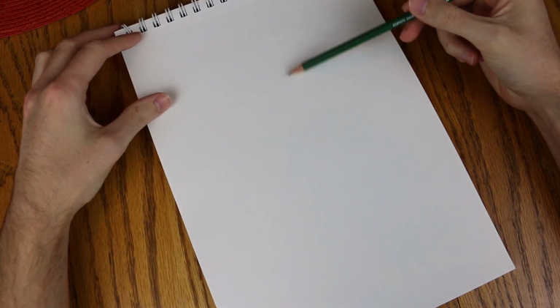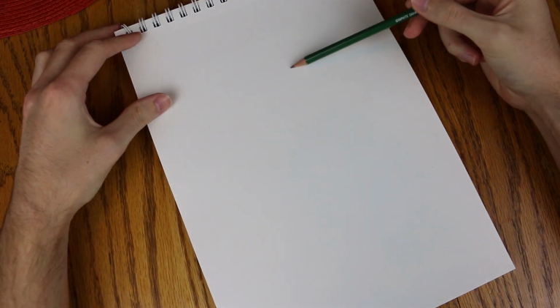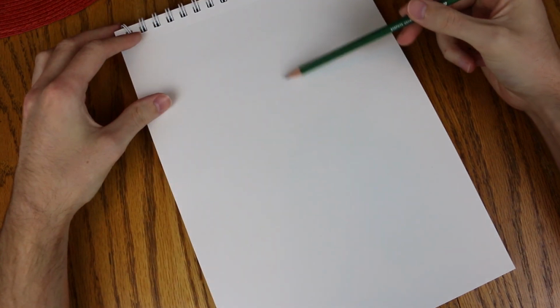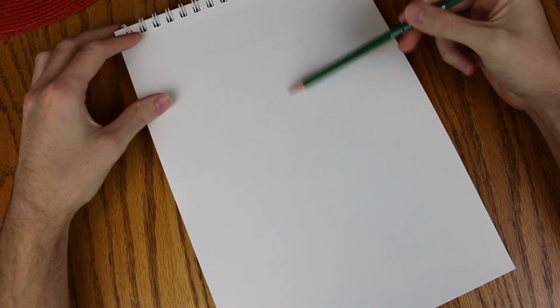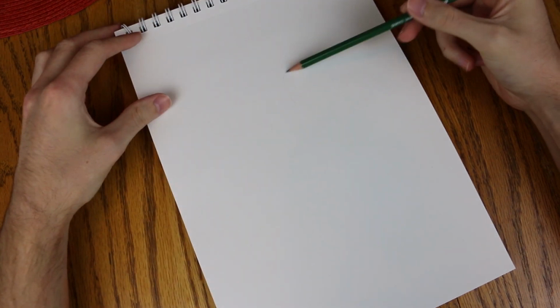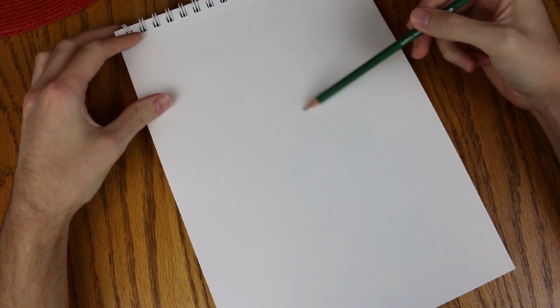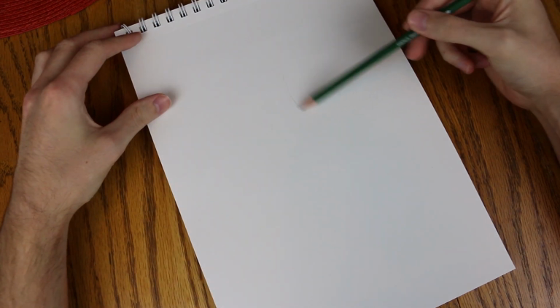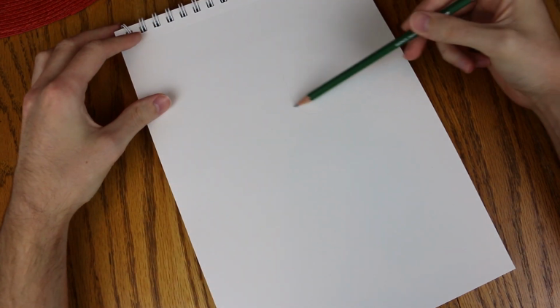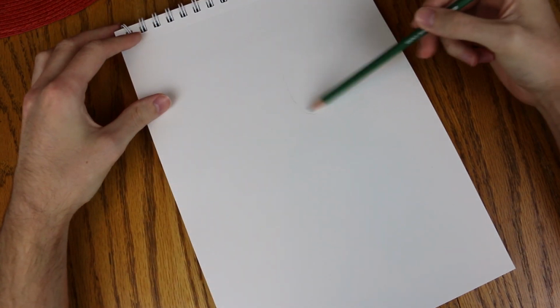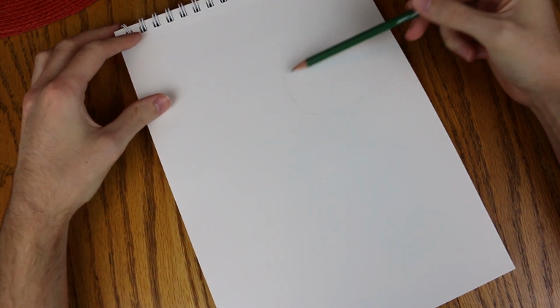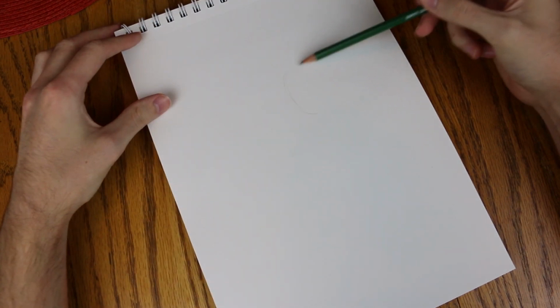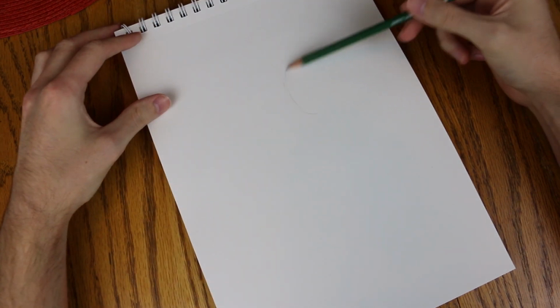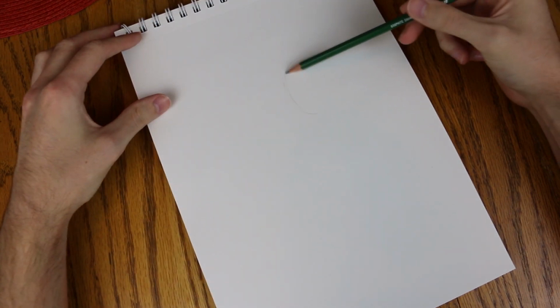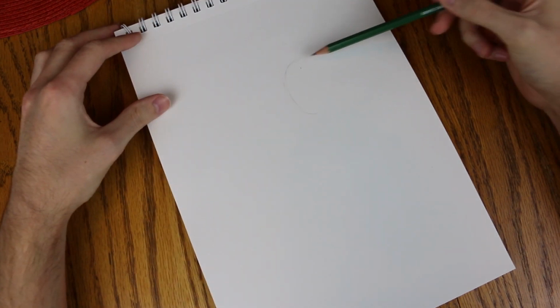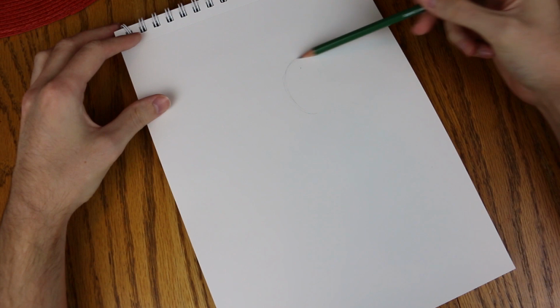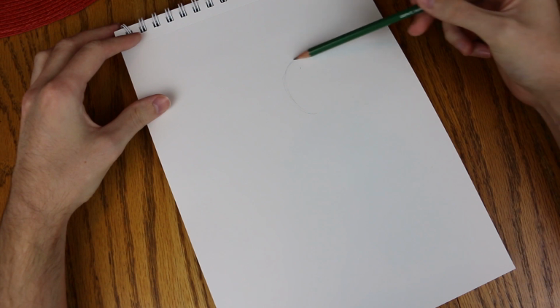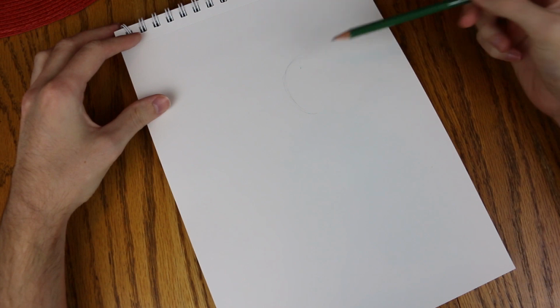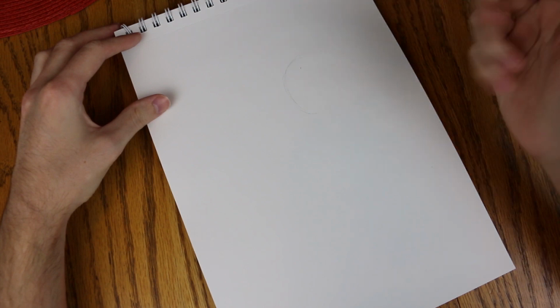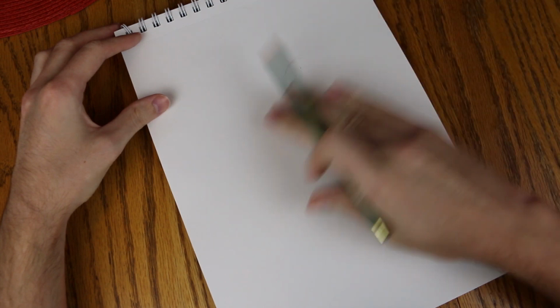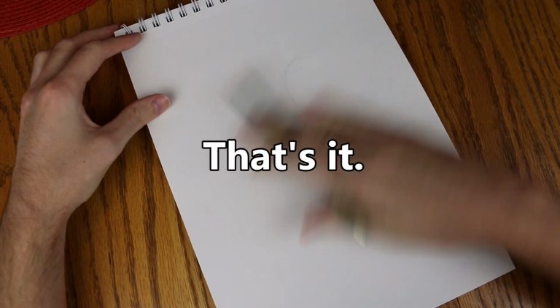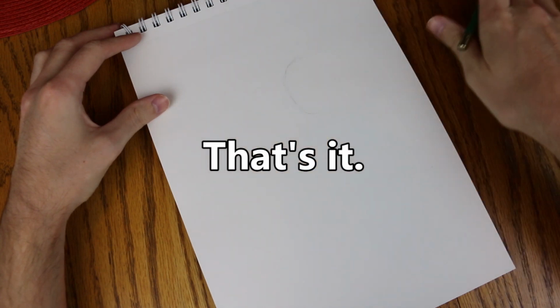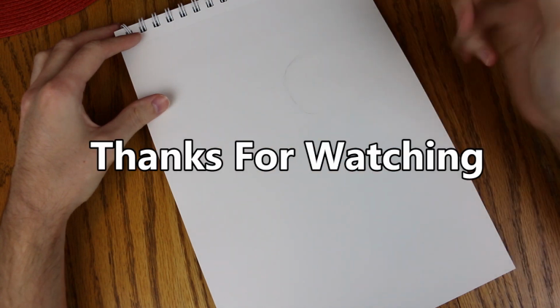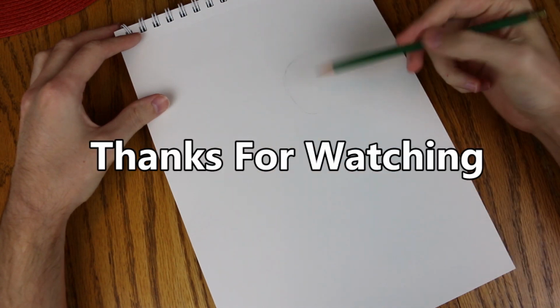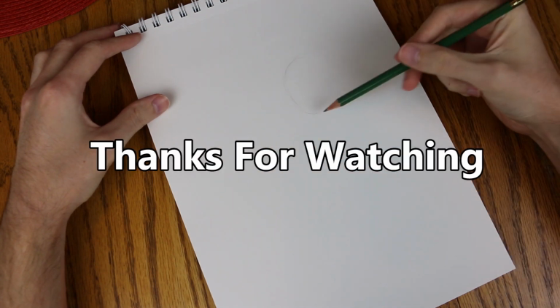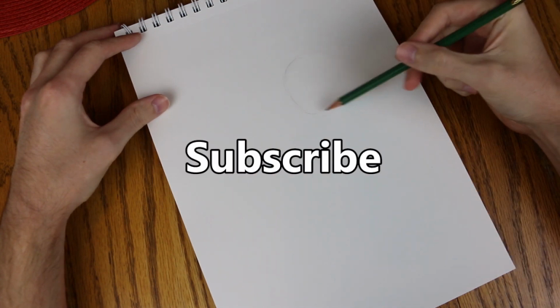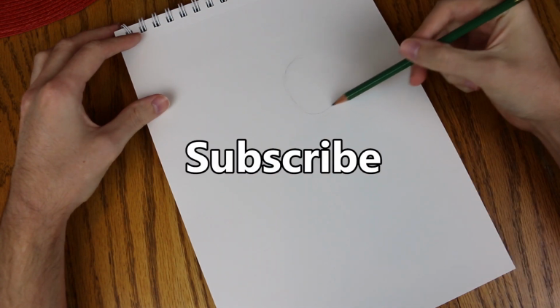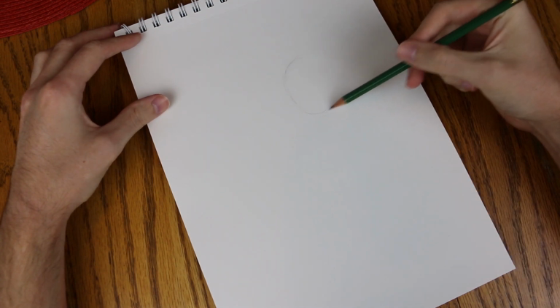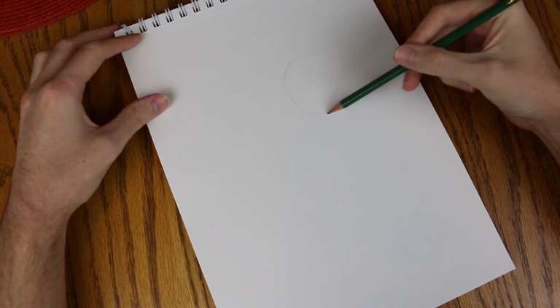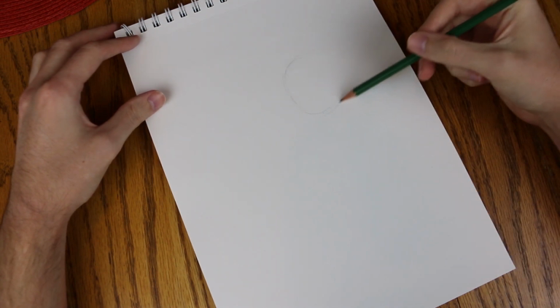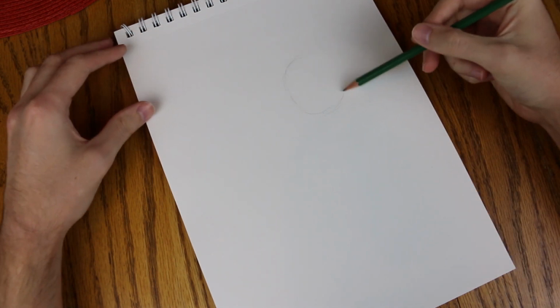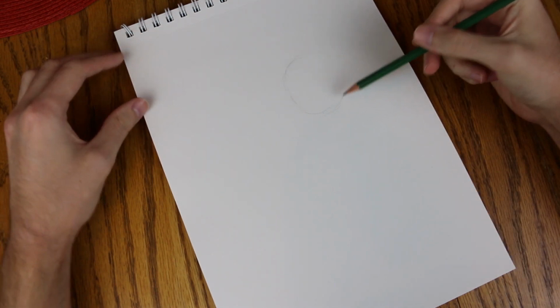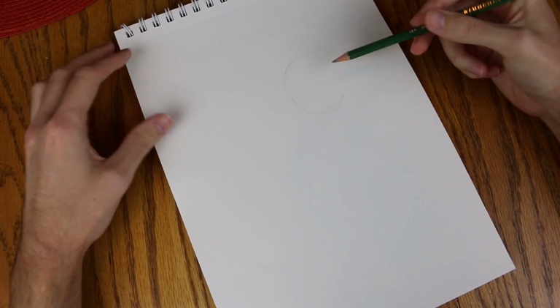So the first thing we're gonna do is draw a C, kind of like a crescent moon shape, and that's it. Thanks for watching, subscribe. Ha ha, I am kidding.